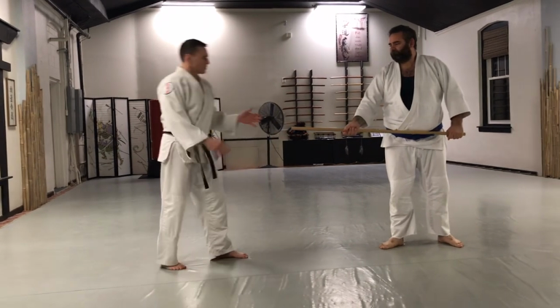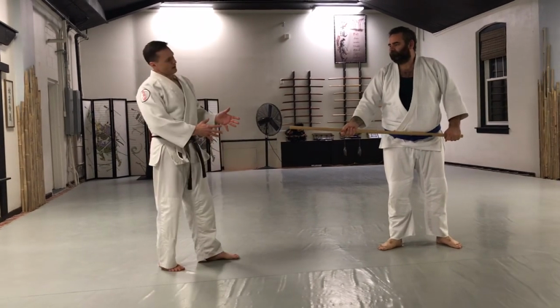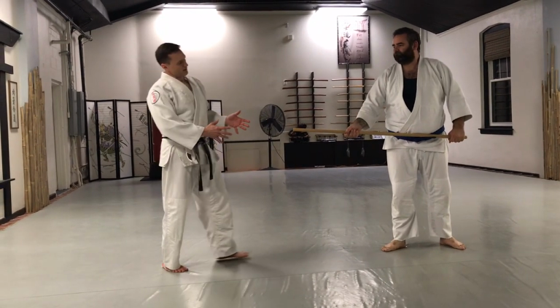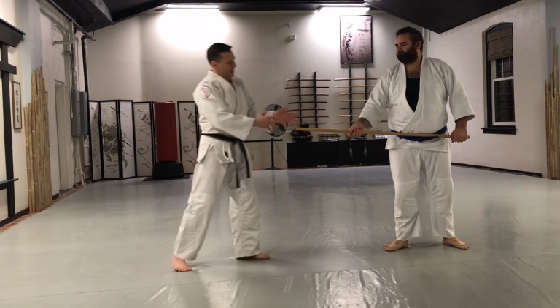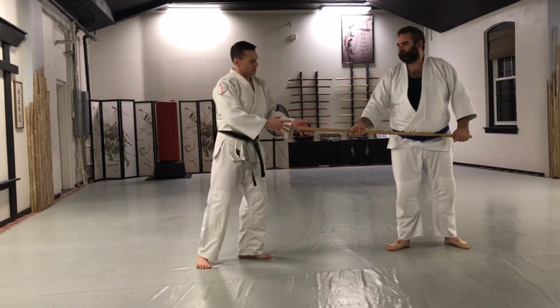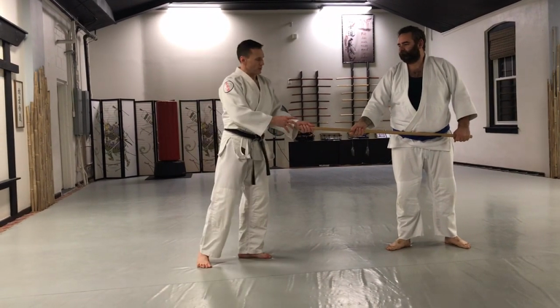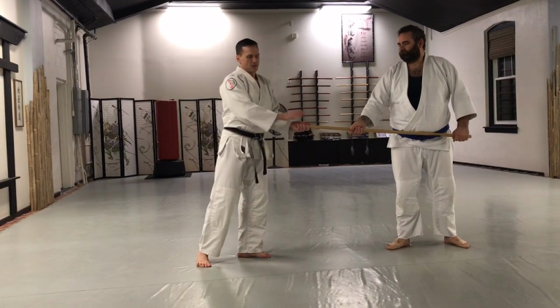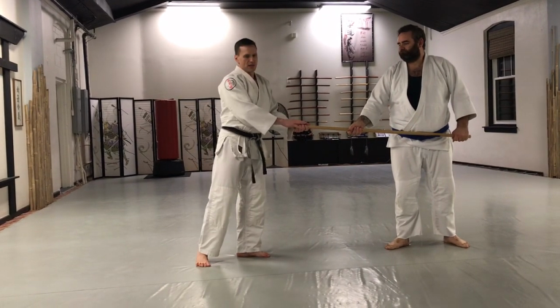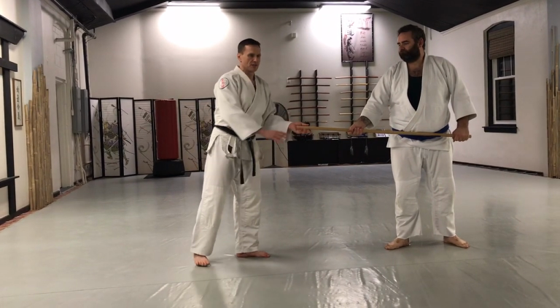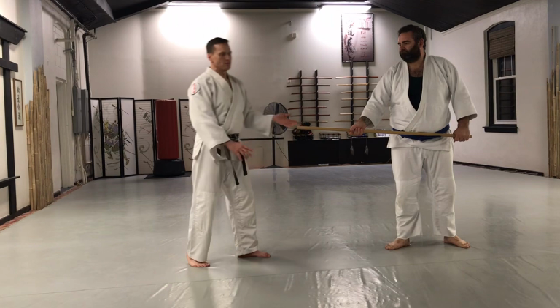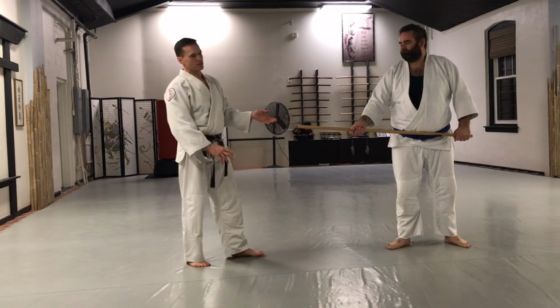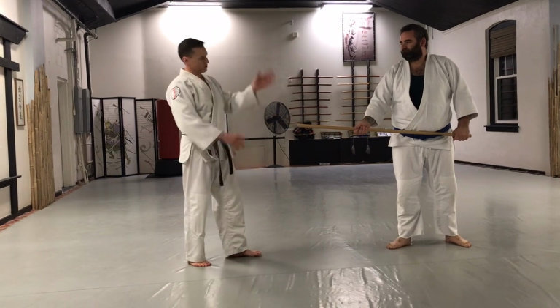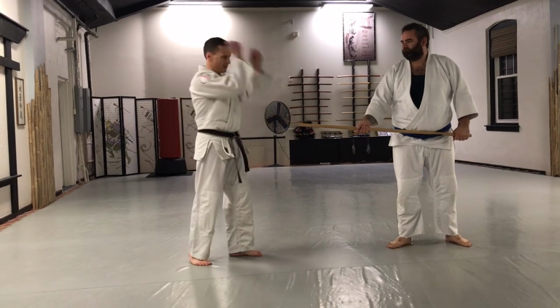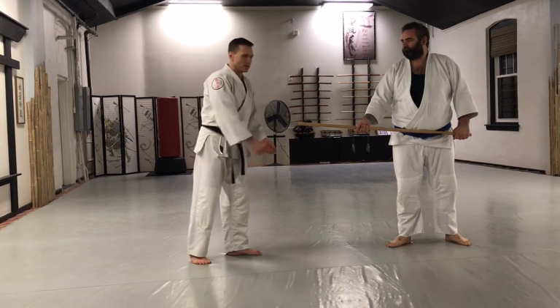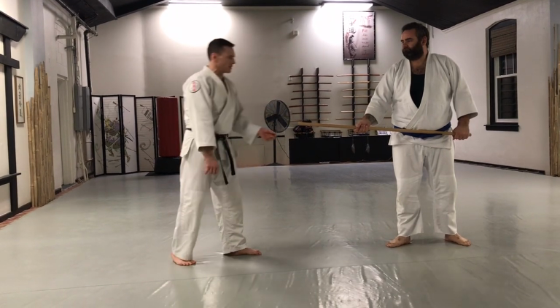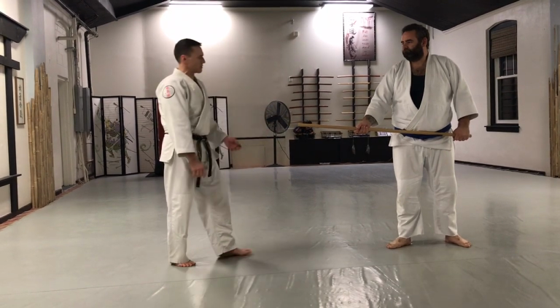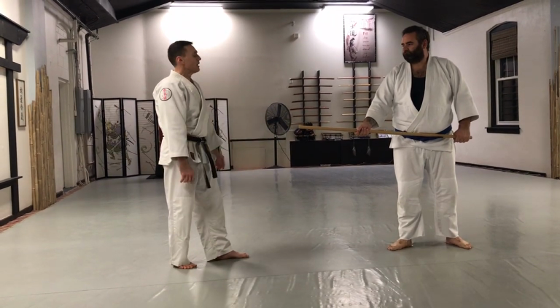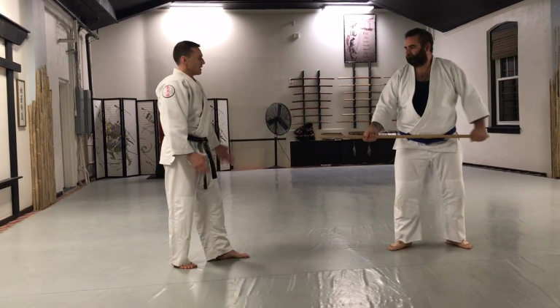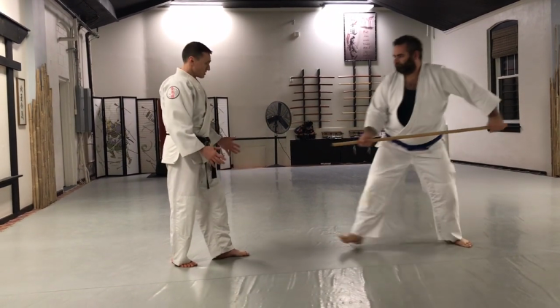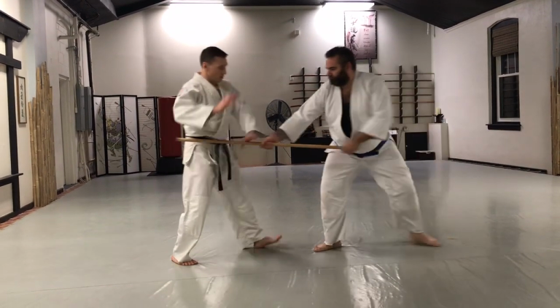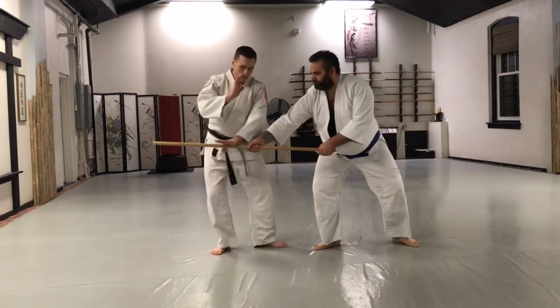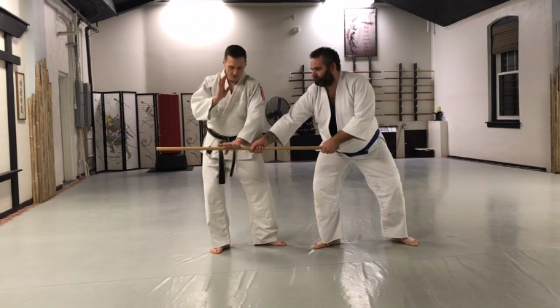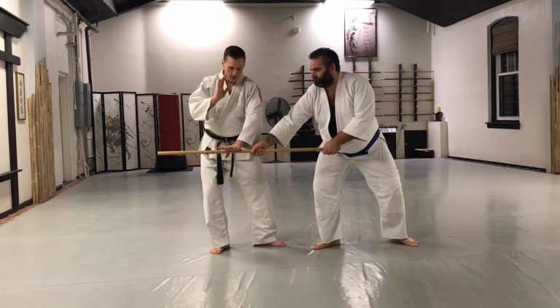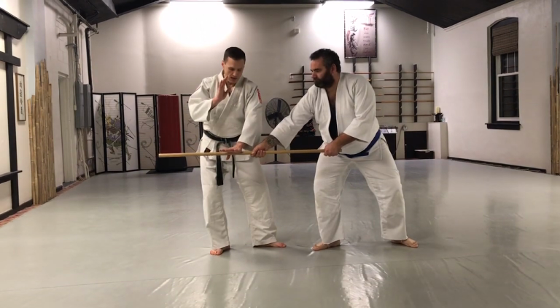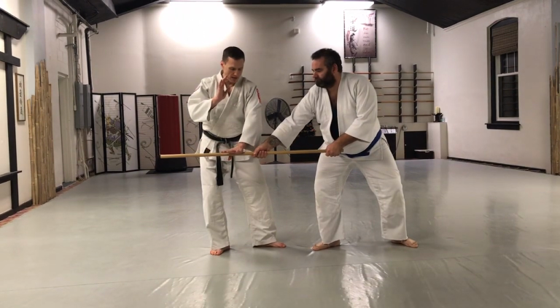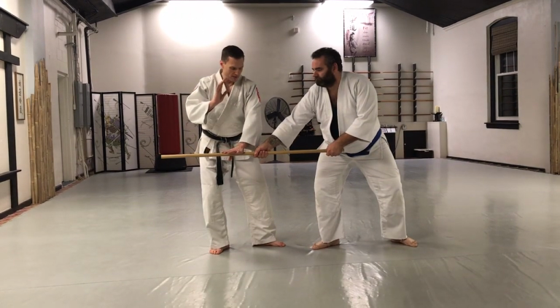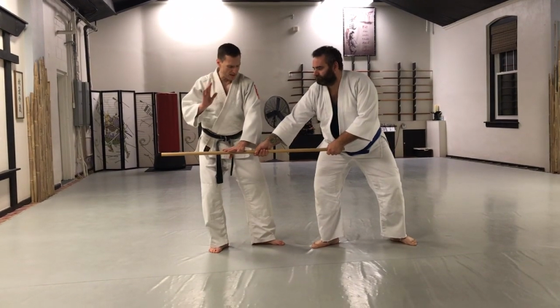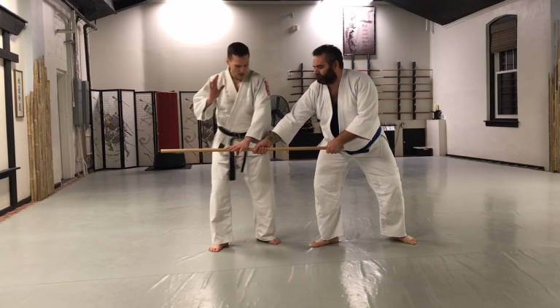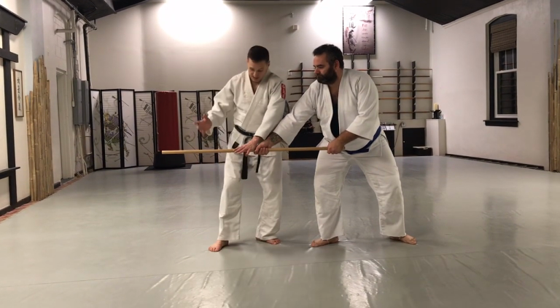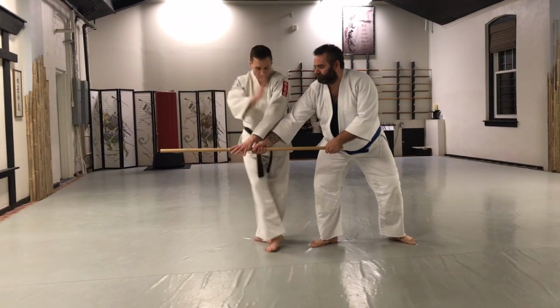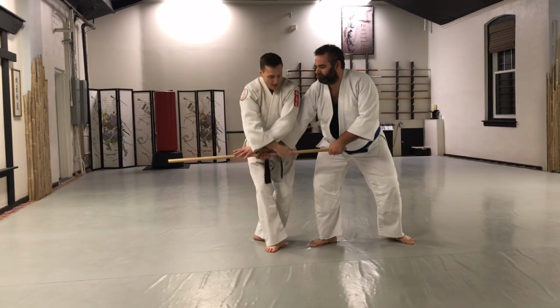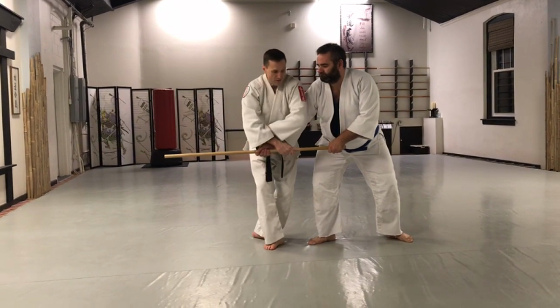So we have a bad actor with a weapon. He's going to take a thrusting motion — it could also be an overhand swing, same thing, doesn't matter. He thrusts in. I'm going to get off the line, knock the weapon out of the hand. I'm going to step right hand, right foot.